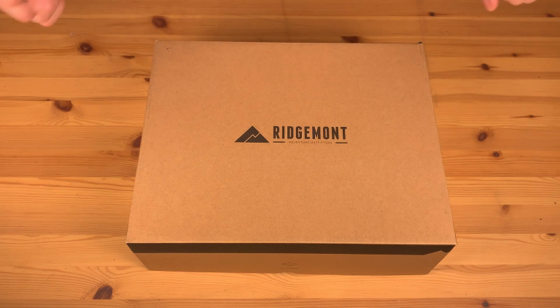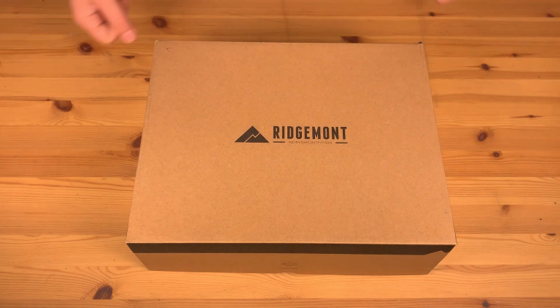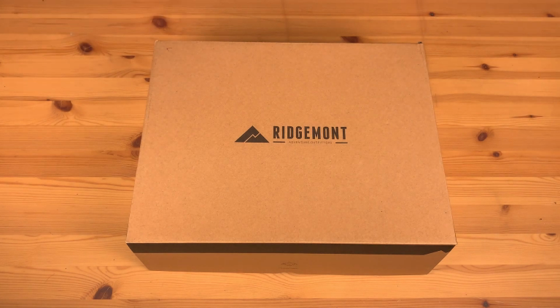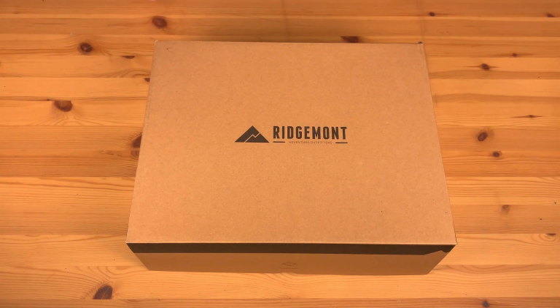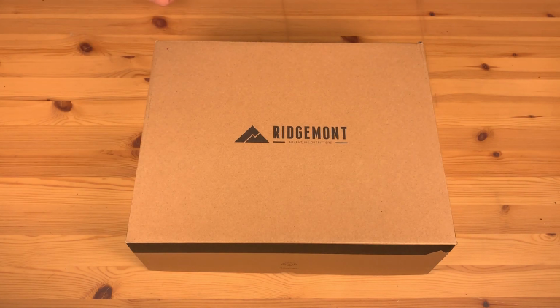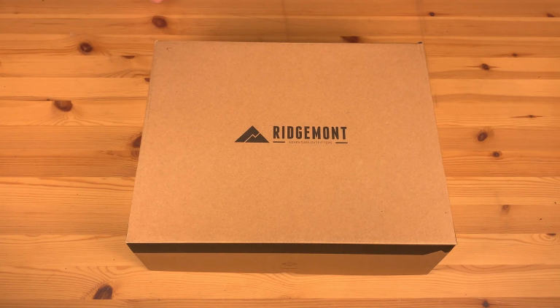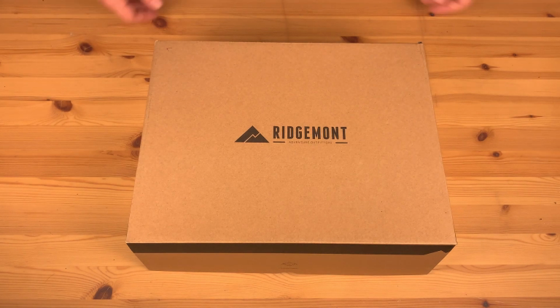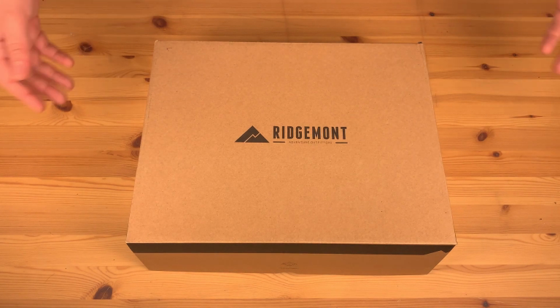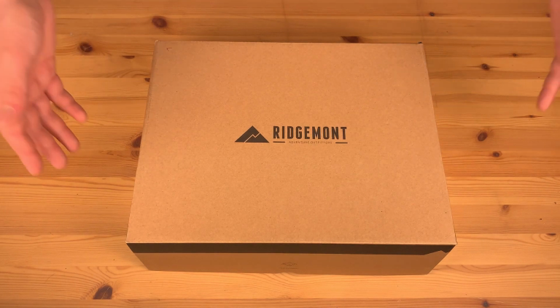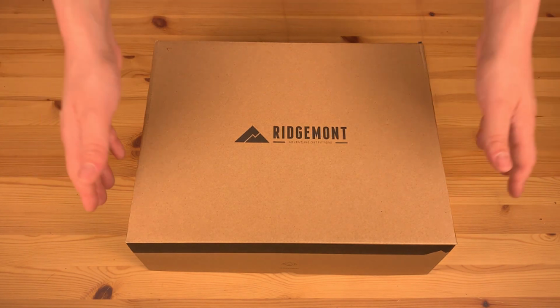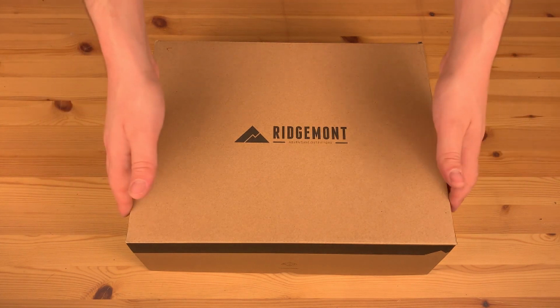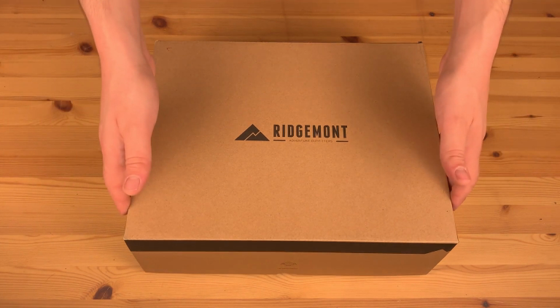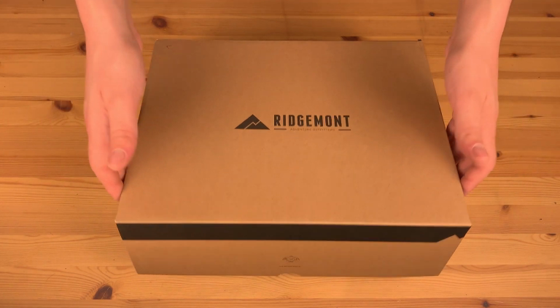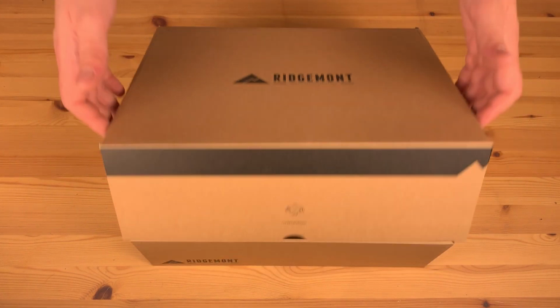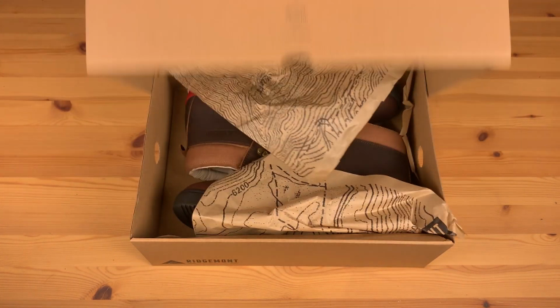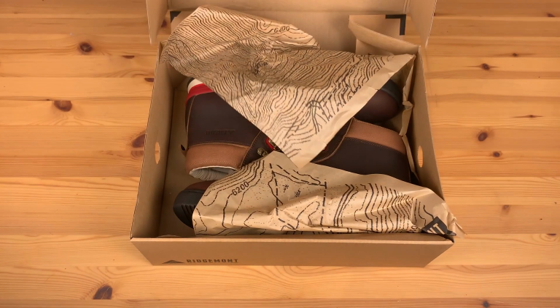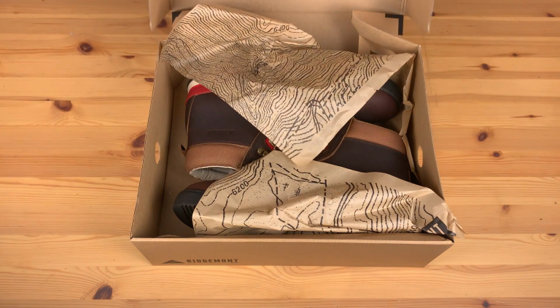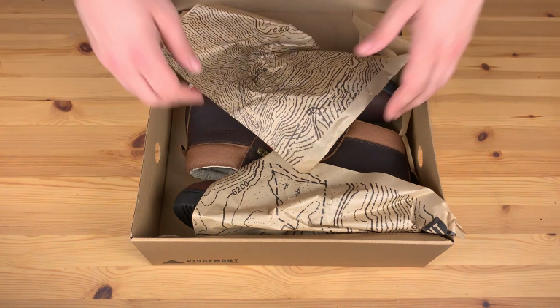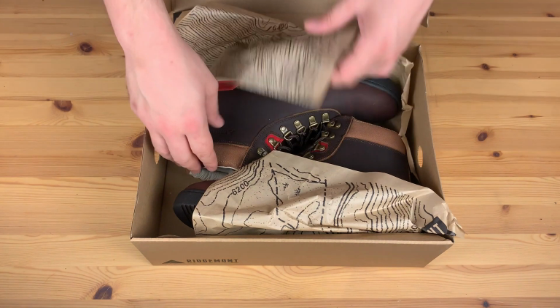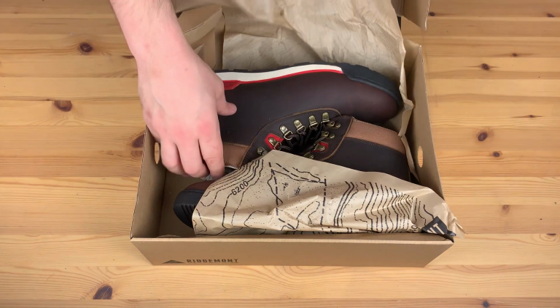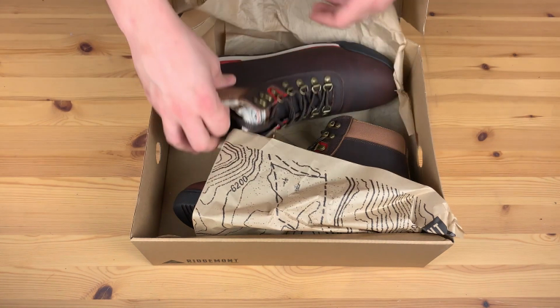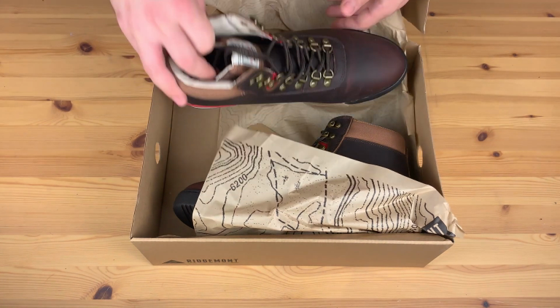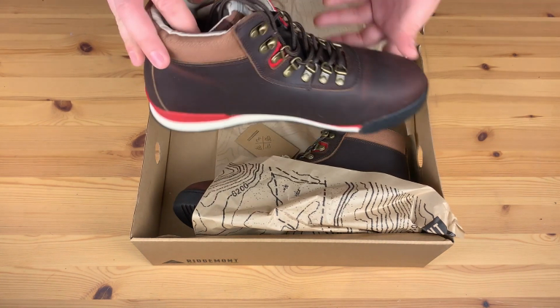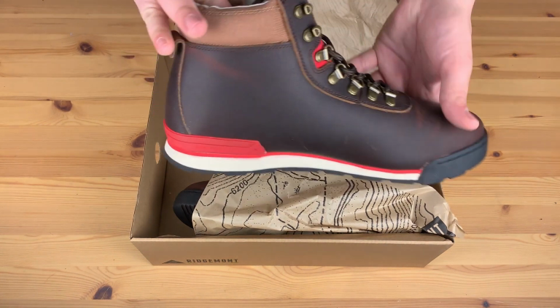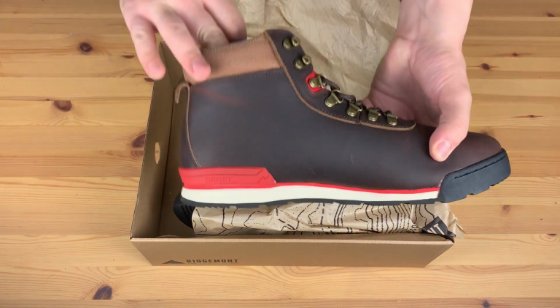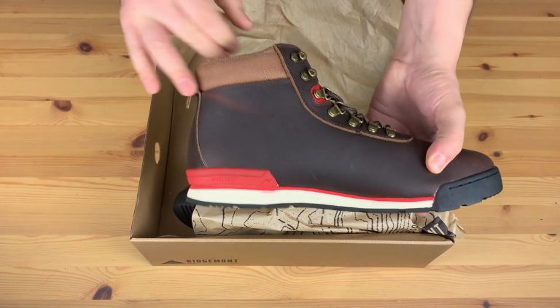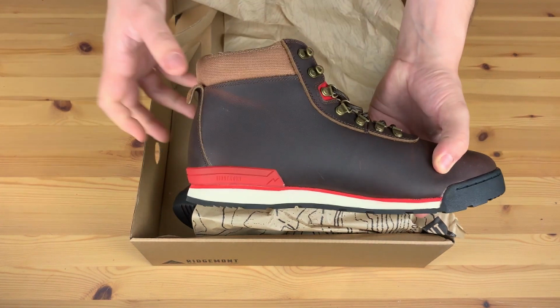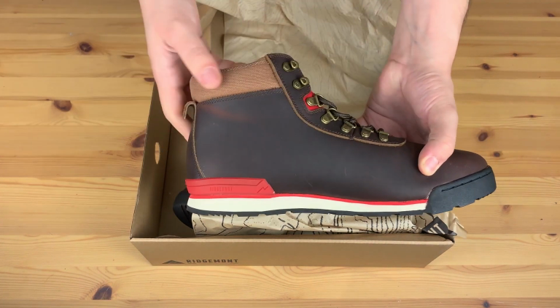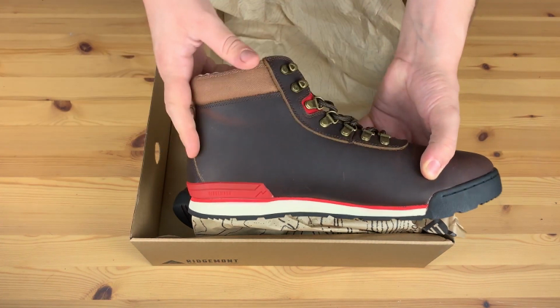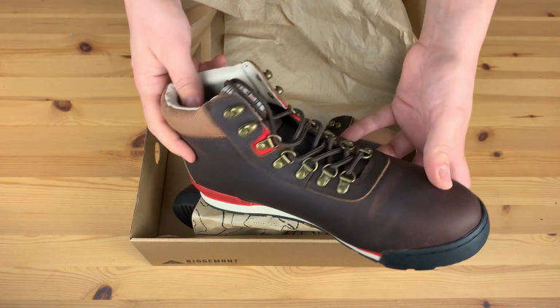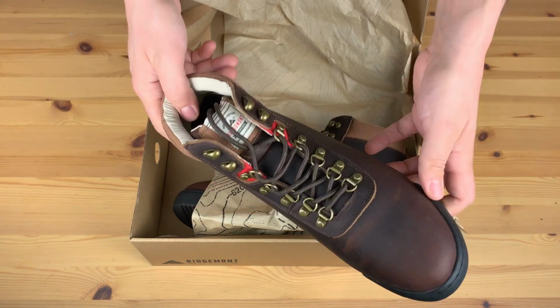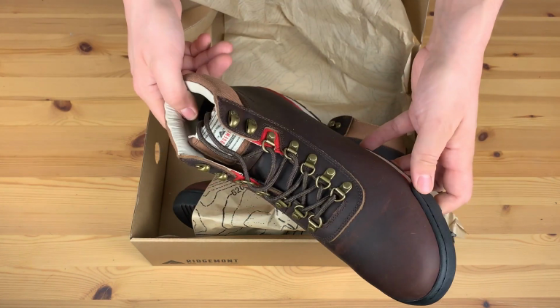Hey guys and welcome to another Ready Yeti First Look. I'm Matt and today we are going to look at Ridgemont Outfitters Java Red Heritage Boots.